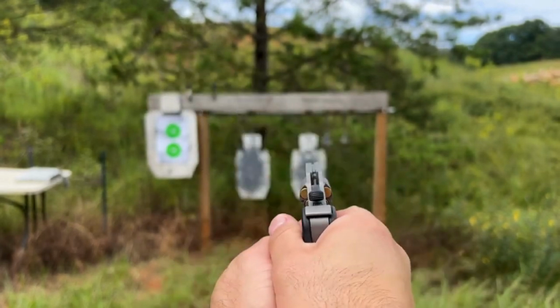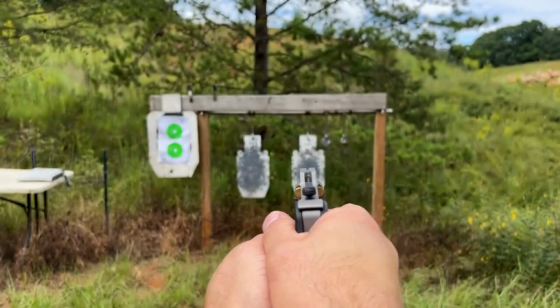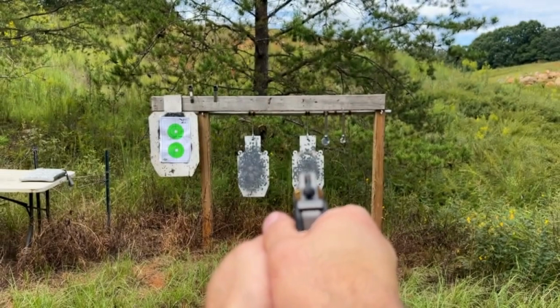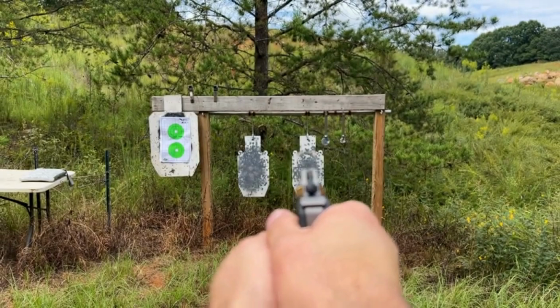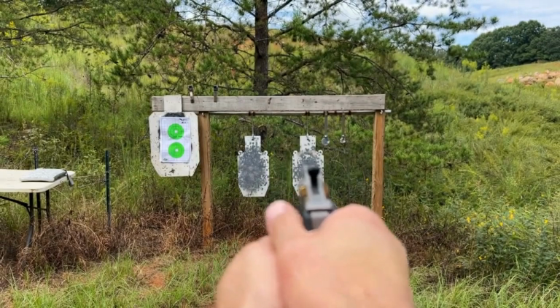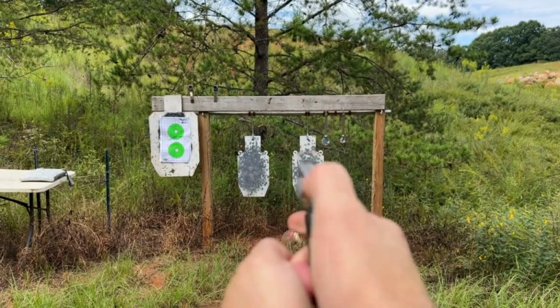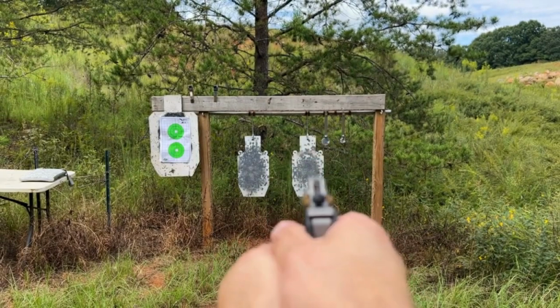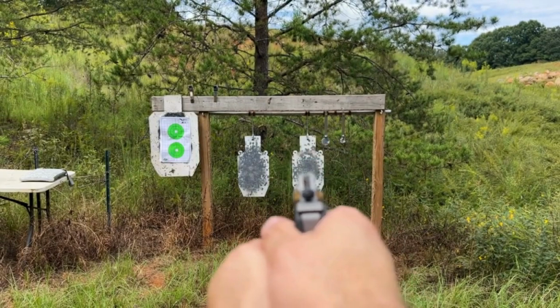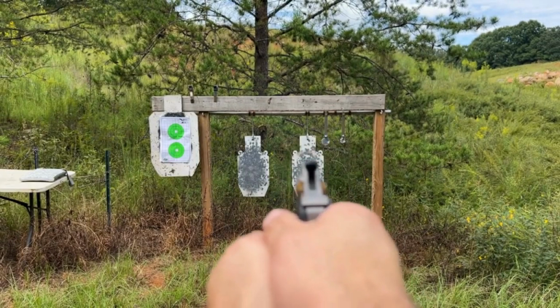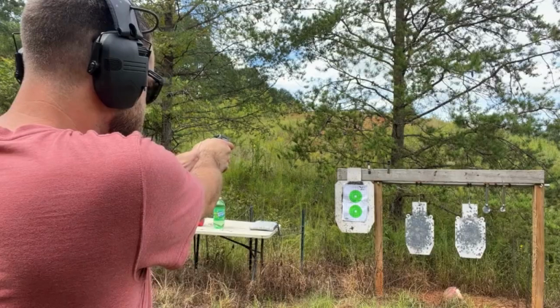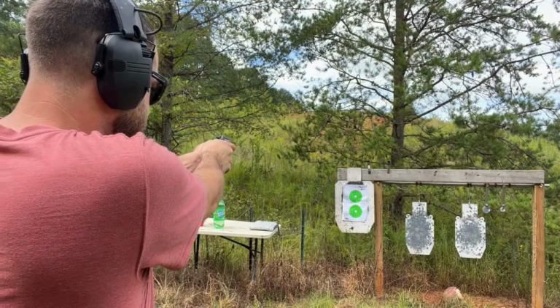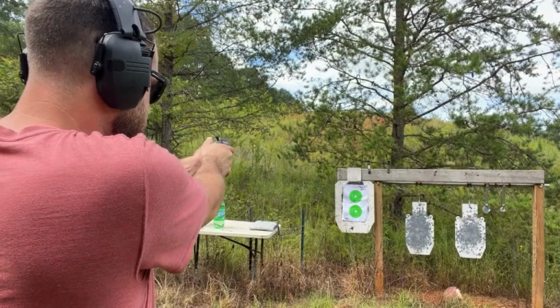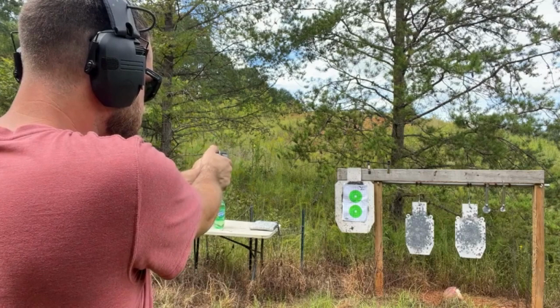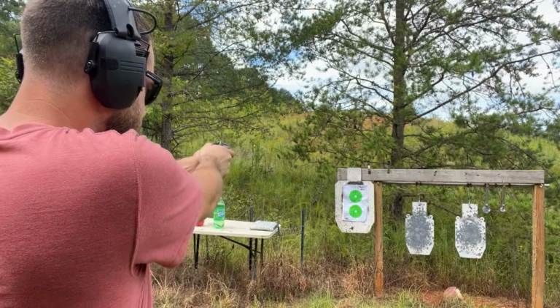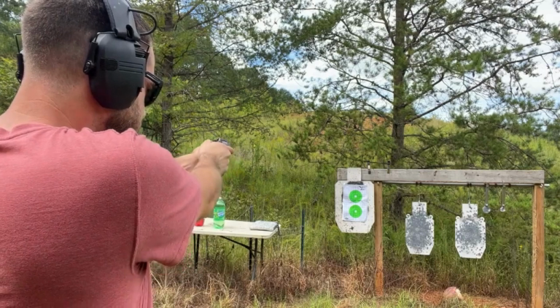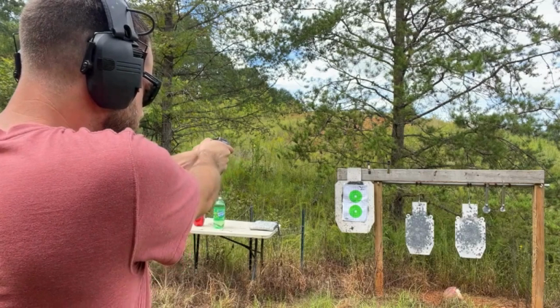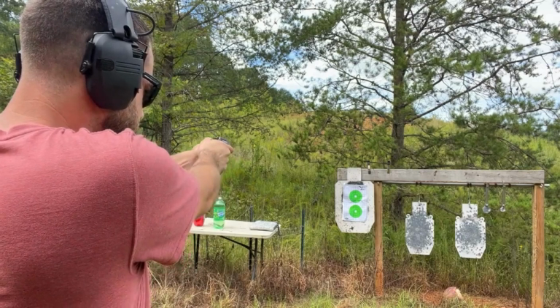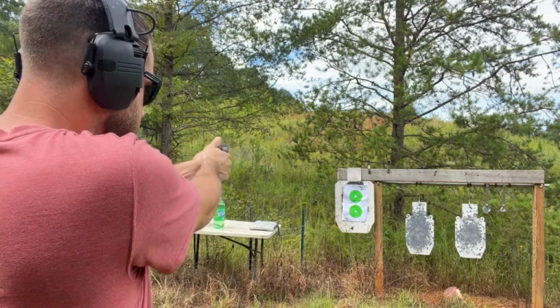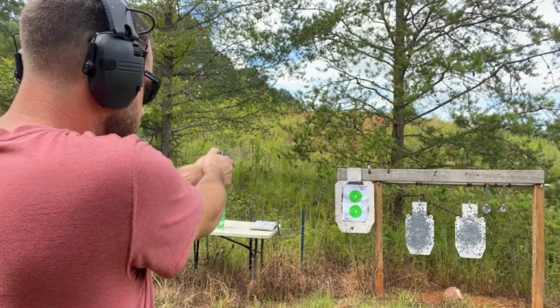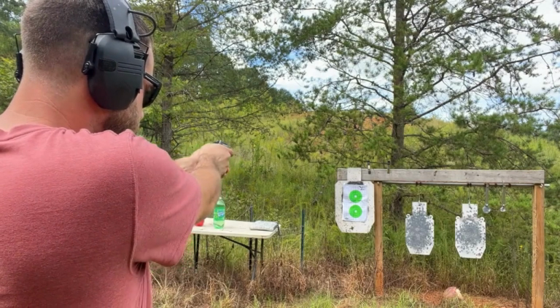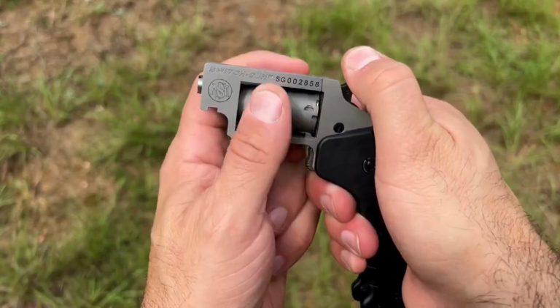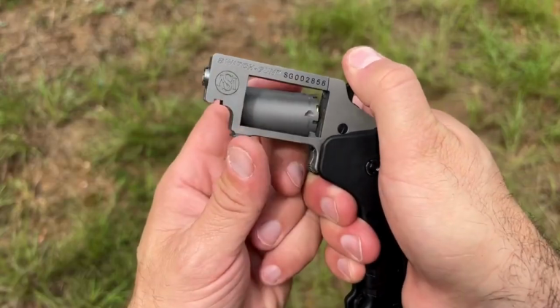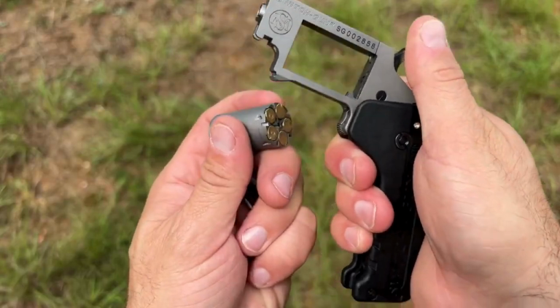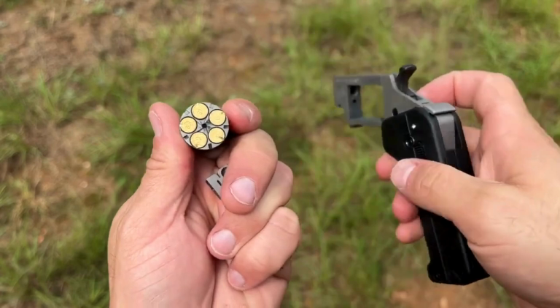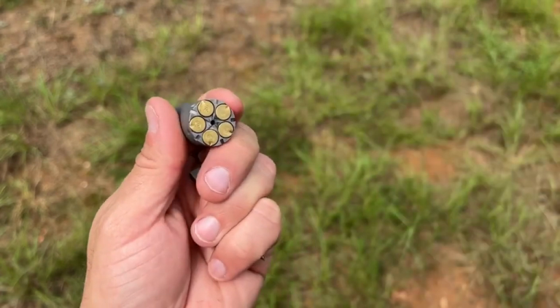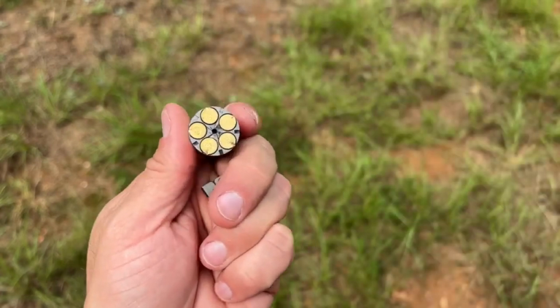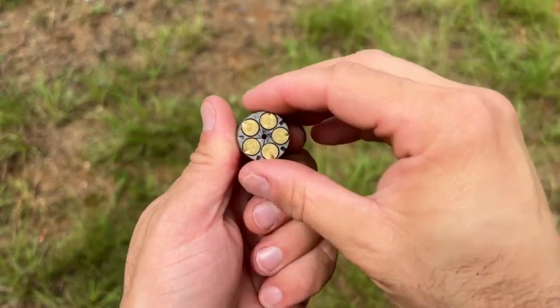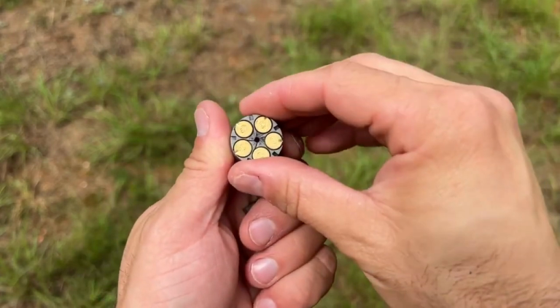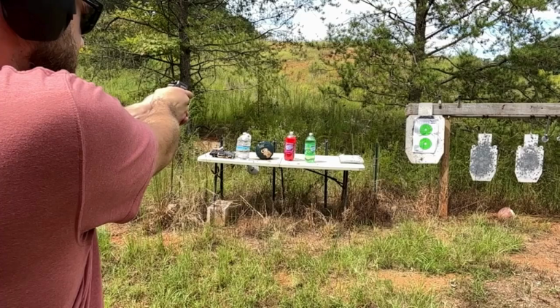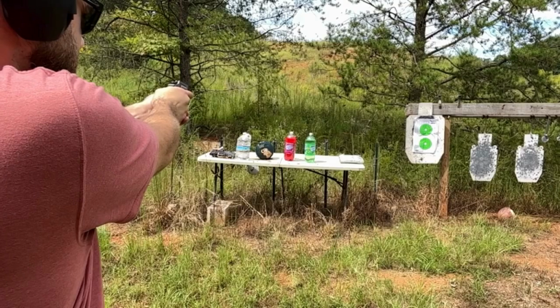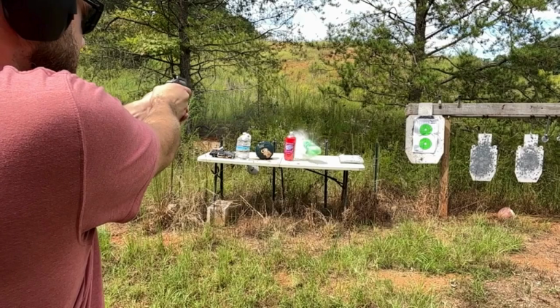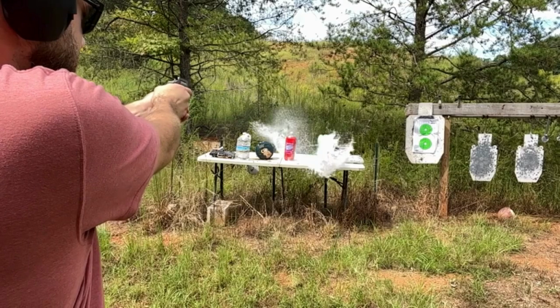What sets it apart from the crowd? Unlike its rivals, the Switch Gun boasts a sizable handle, giving you a grip that rivals a full-sized revolver. That means unparalleled control and accuracy, ensuring you hit the mark every time.